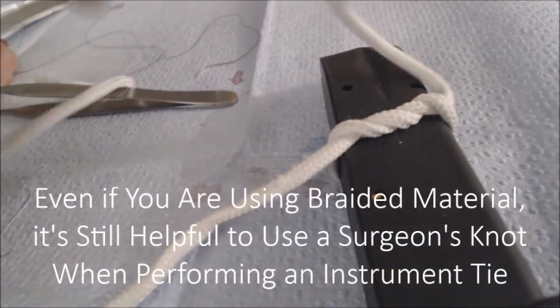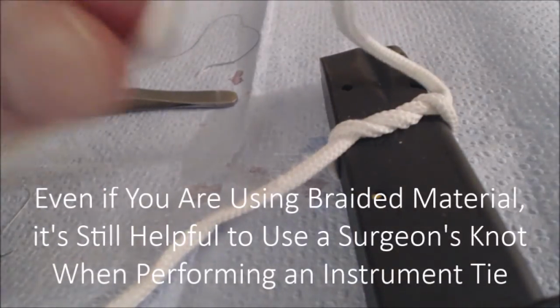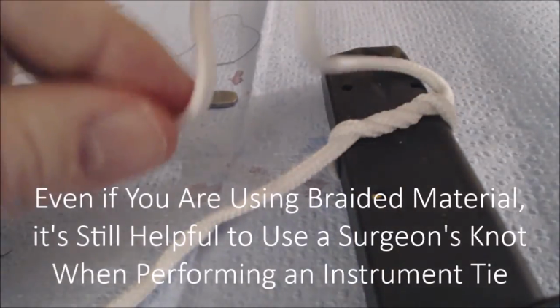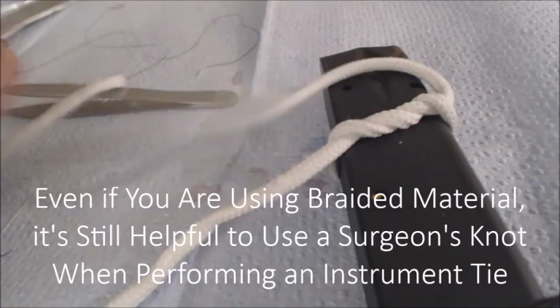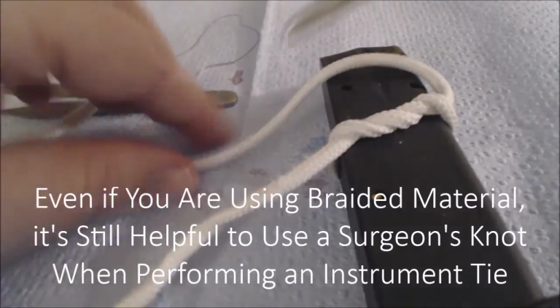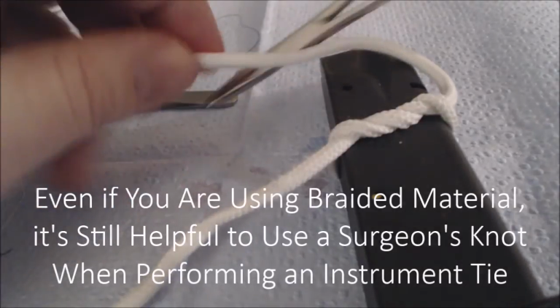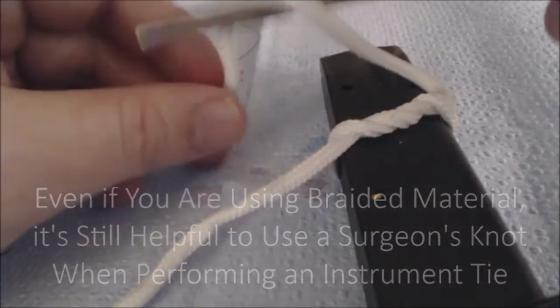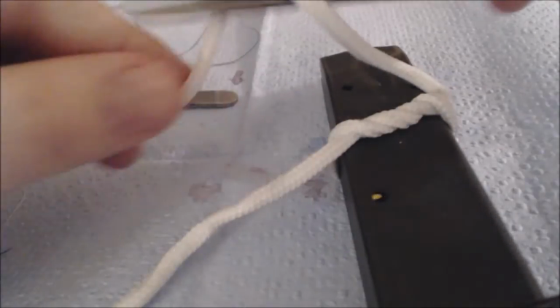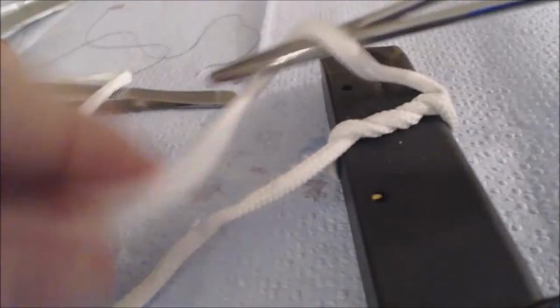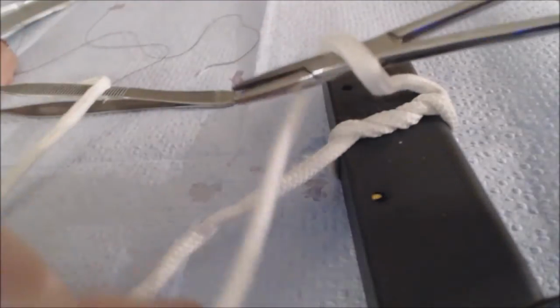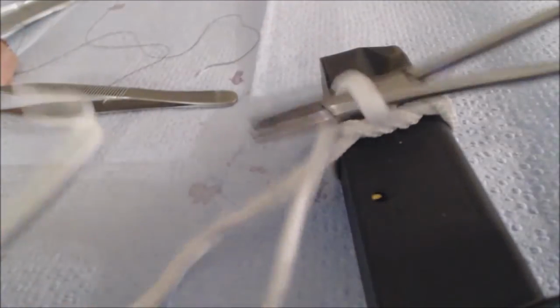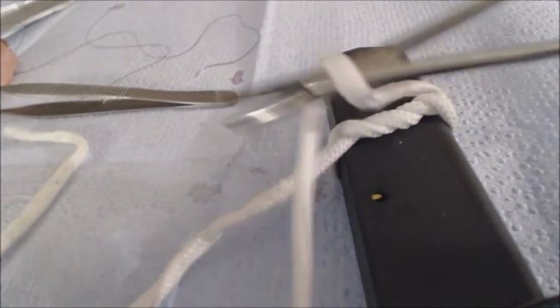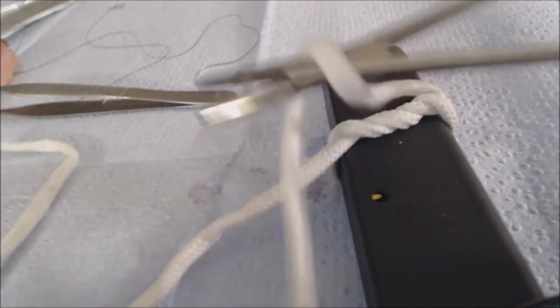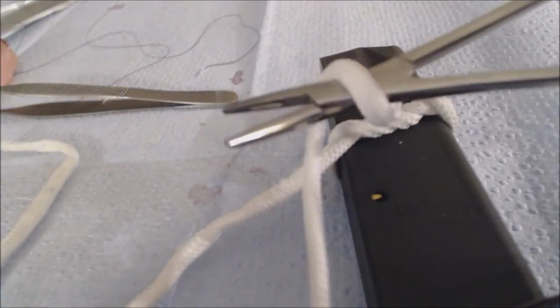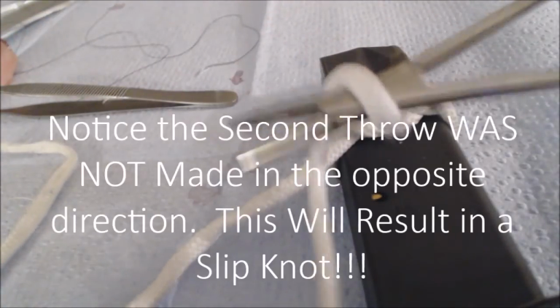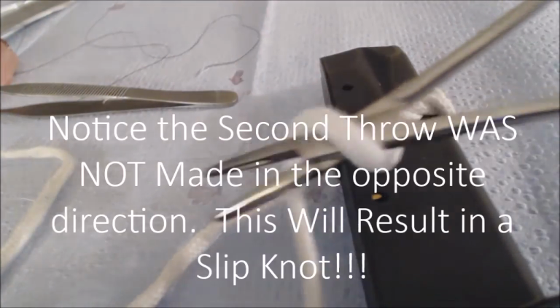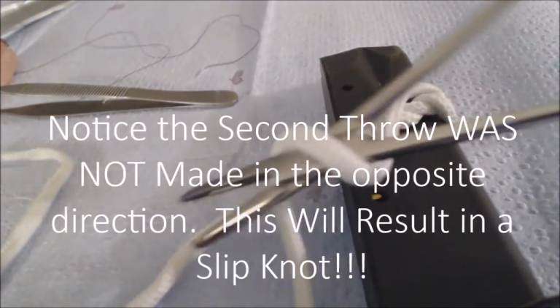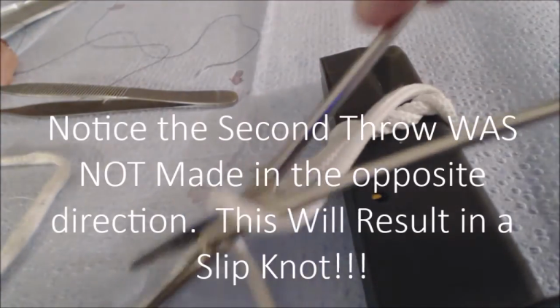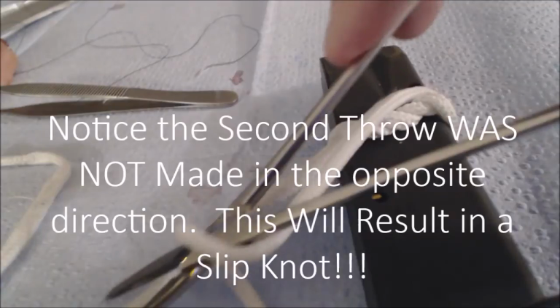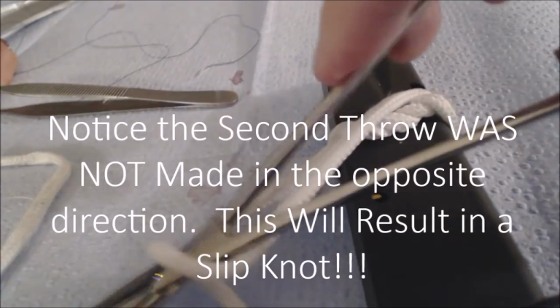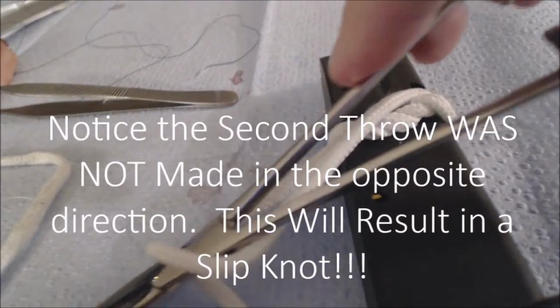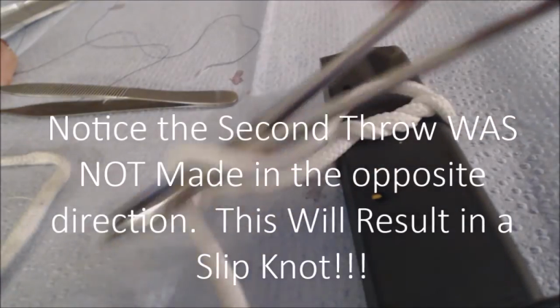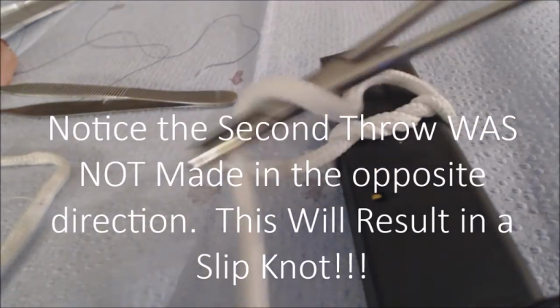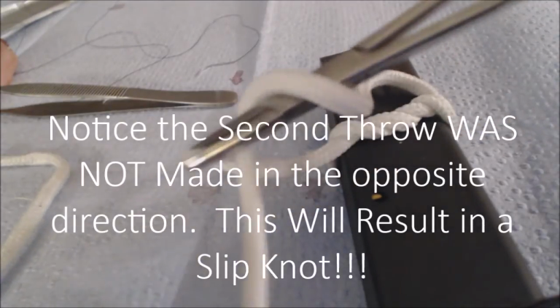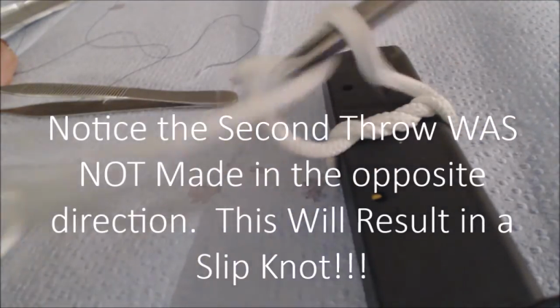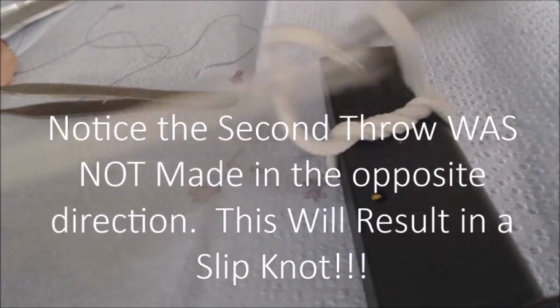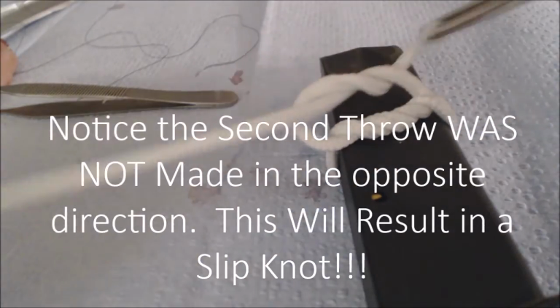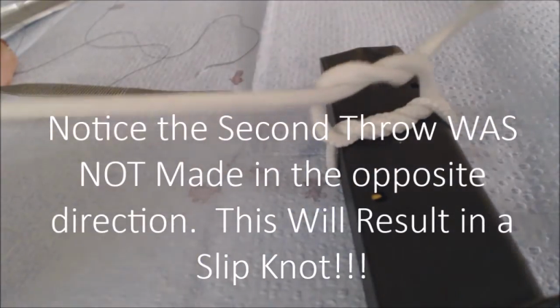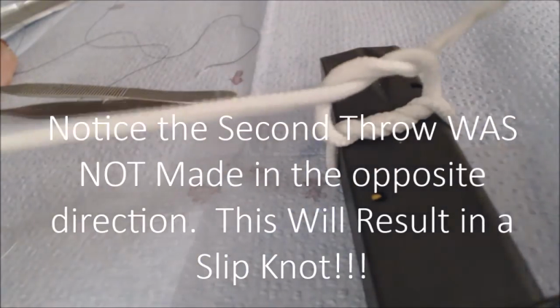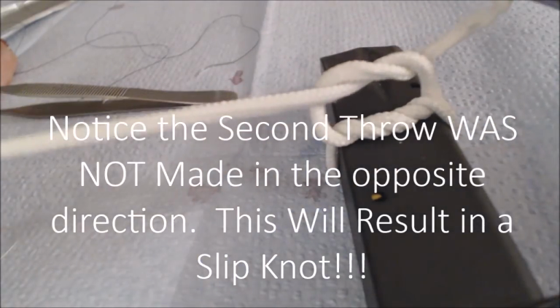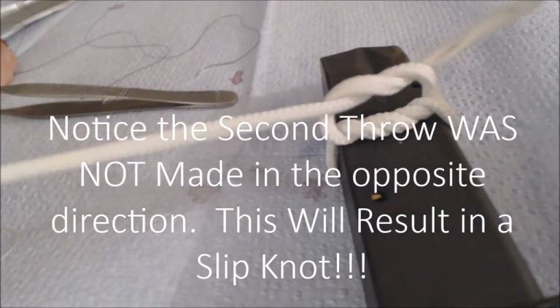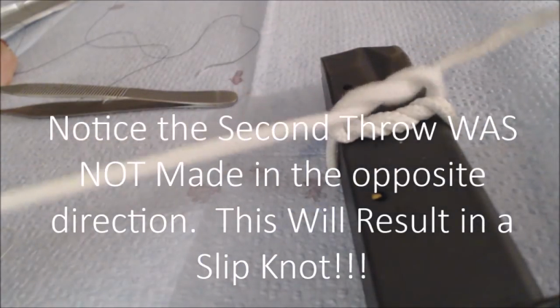A second throw will be made. We've wrapped the suture material around the instrument, gone off and found the end of the suture, and now we'll pull it through.